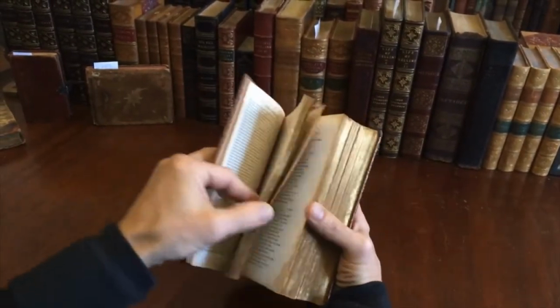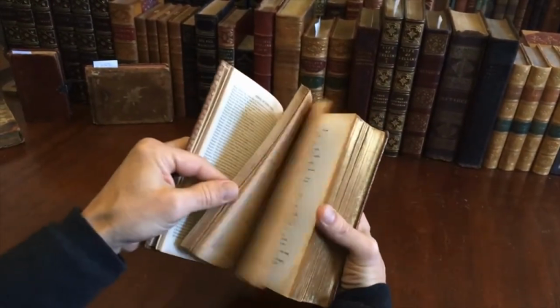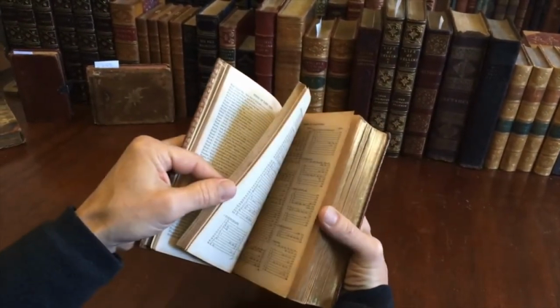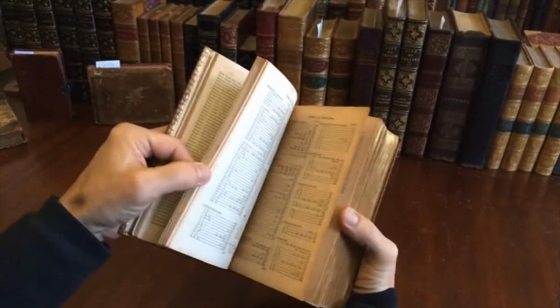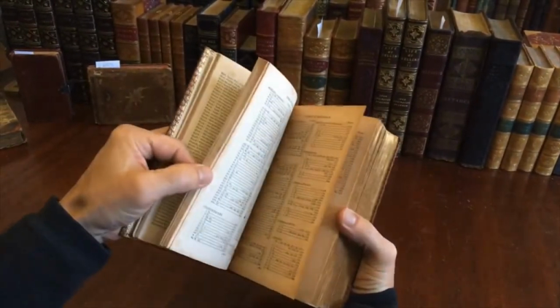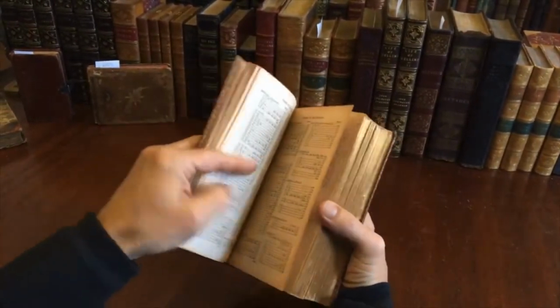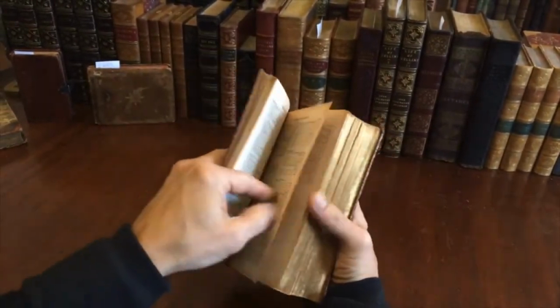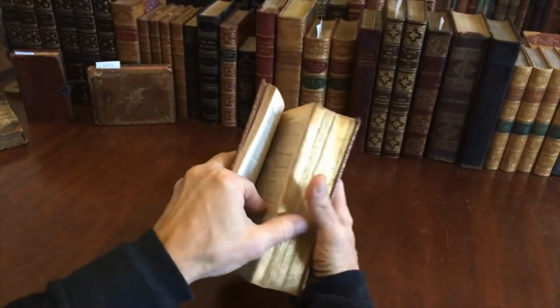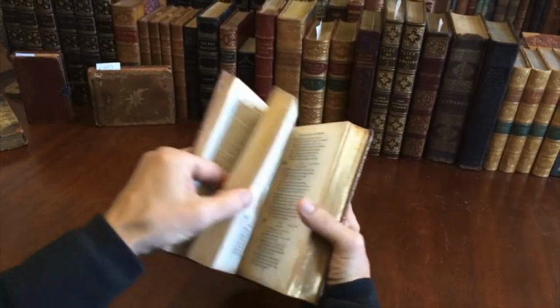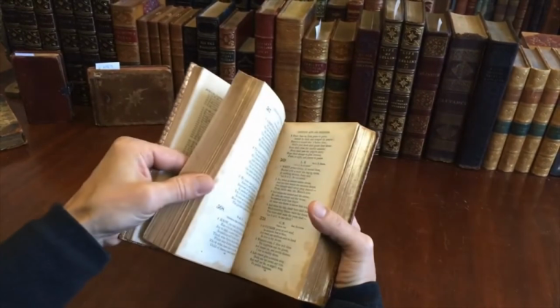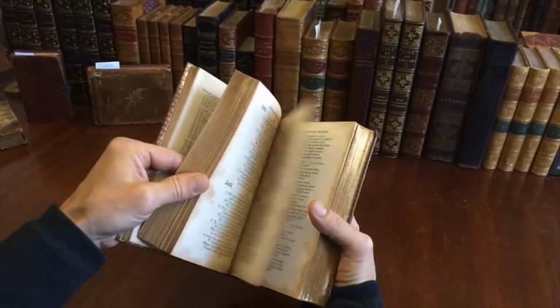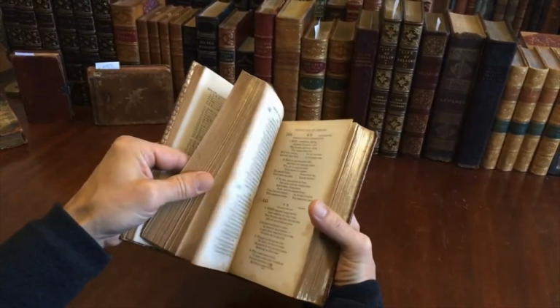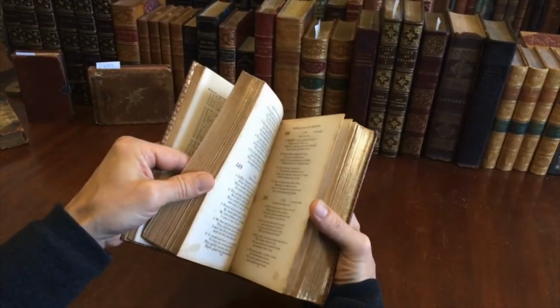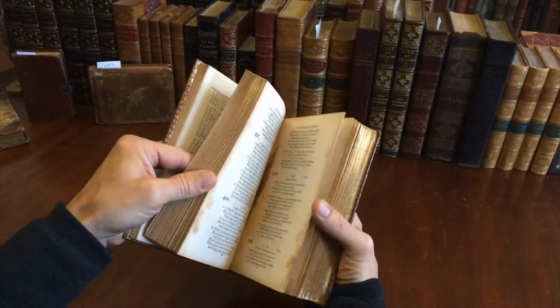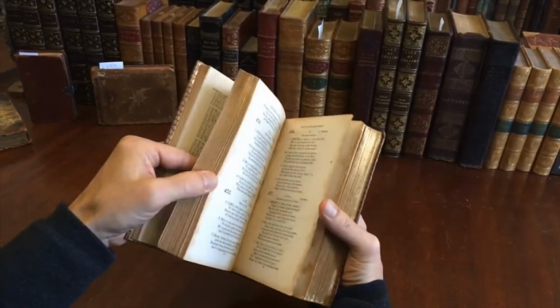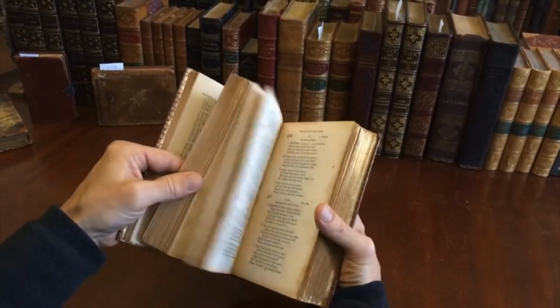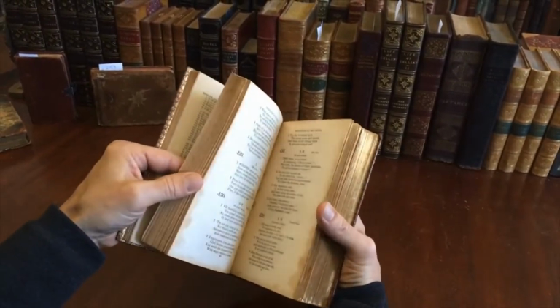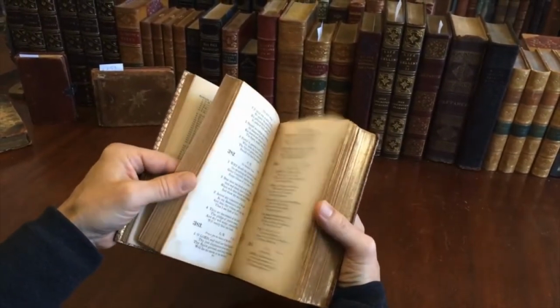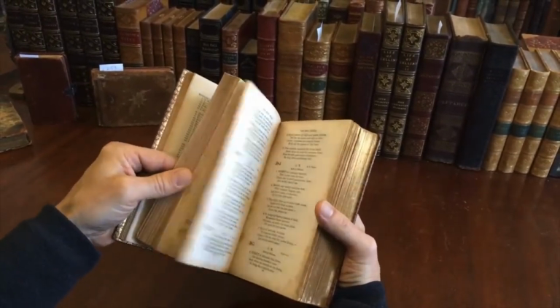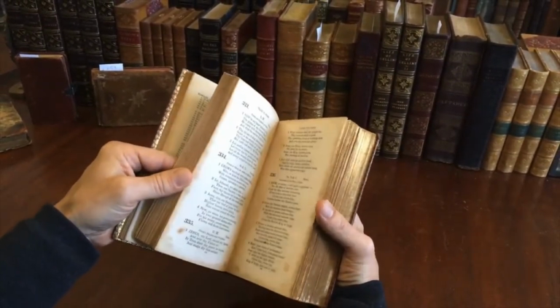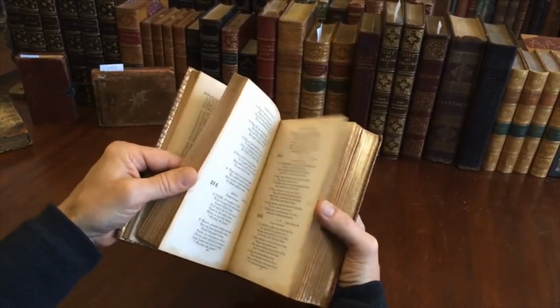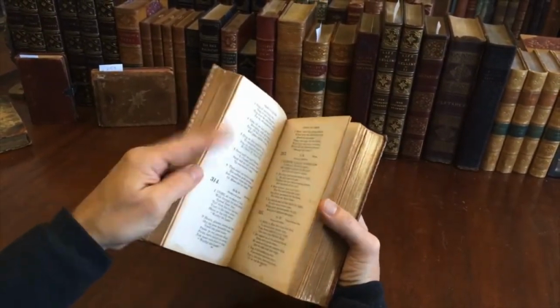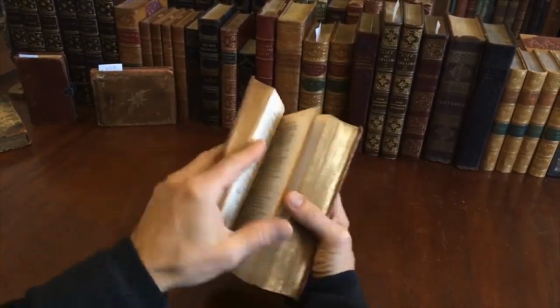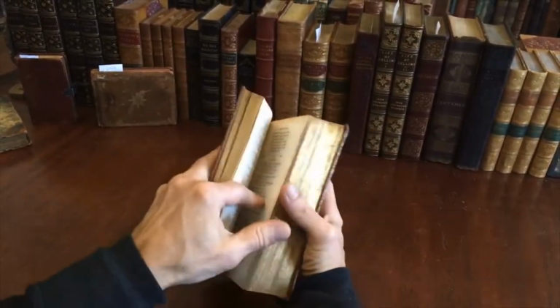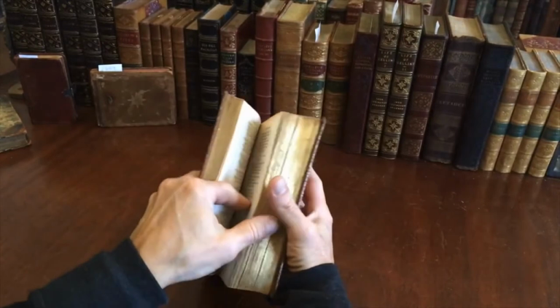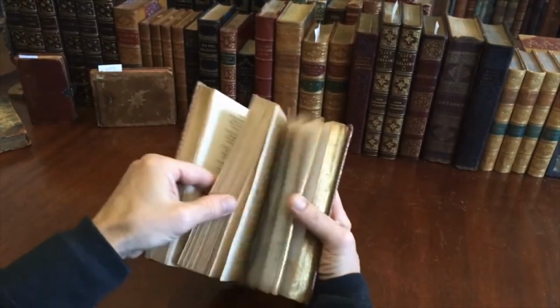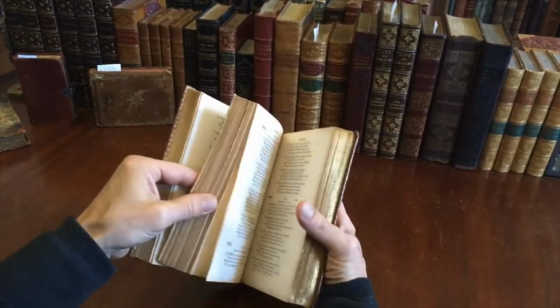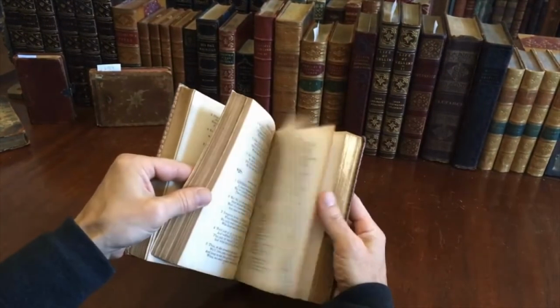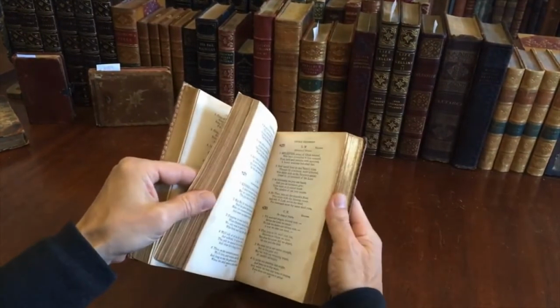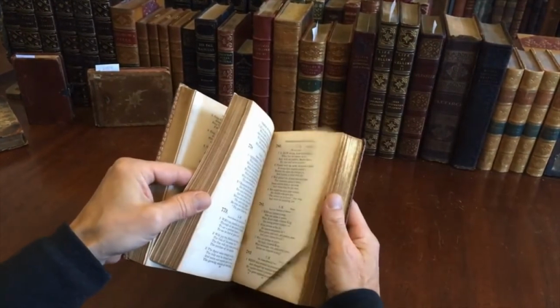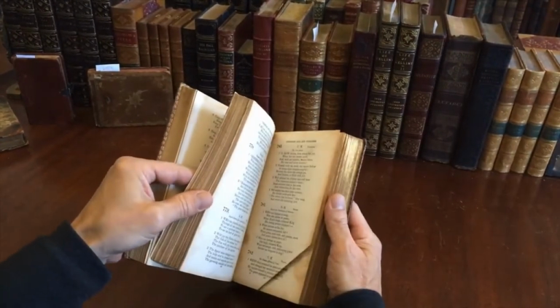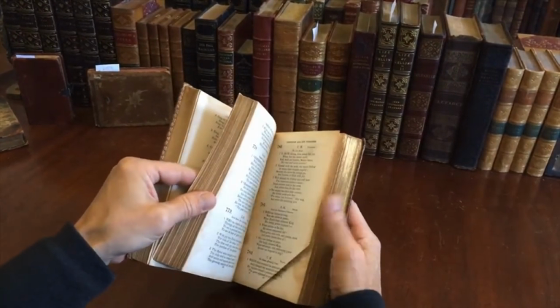You'll notice a couple of sheets are more darkened than others. That's the acidity of the paper over the past 150, 160 years or so.